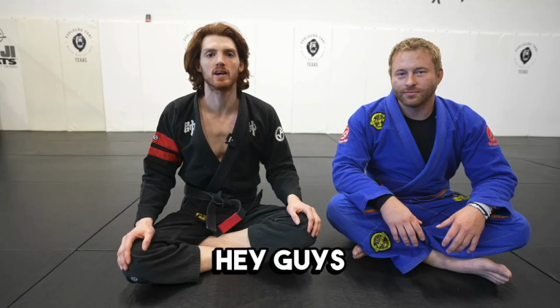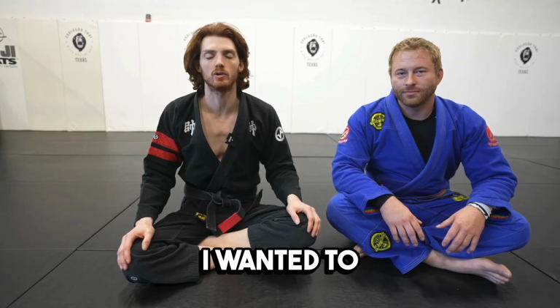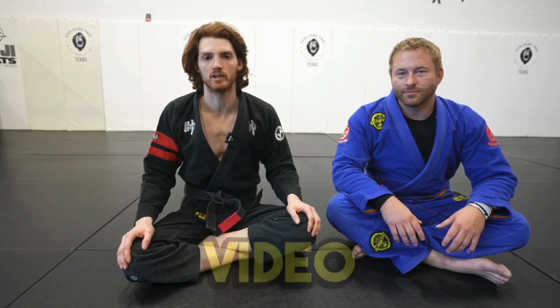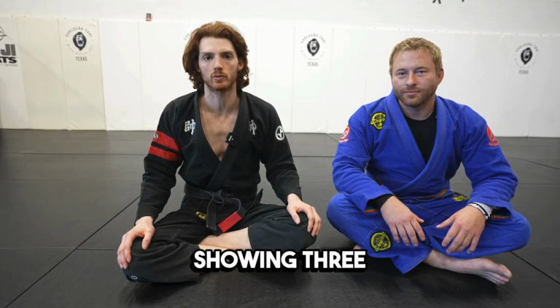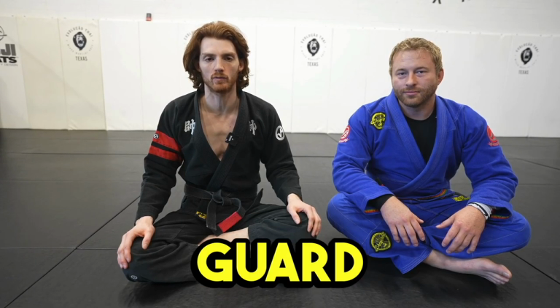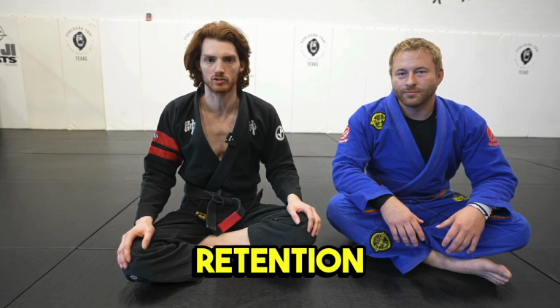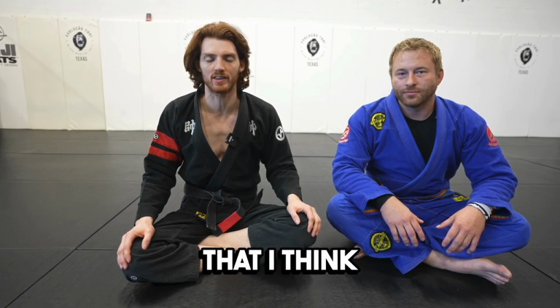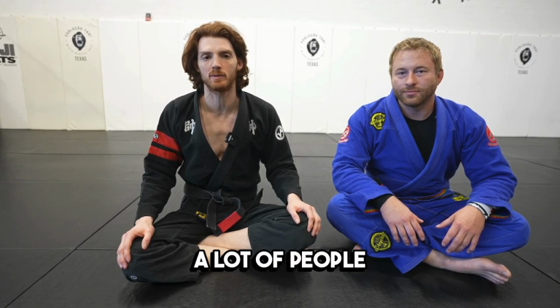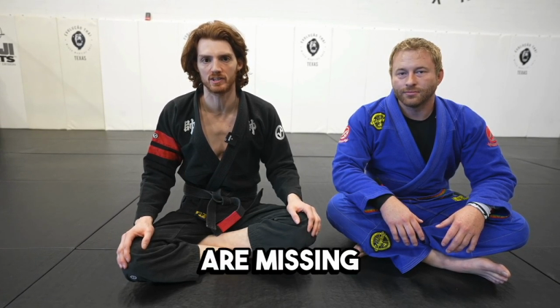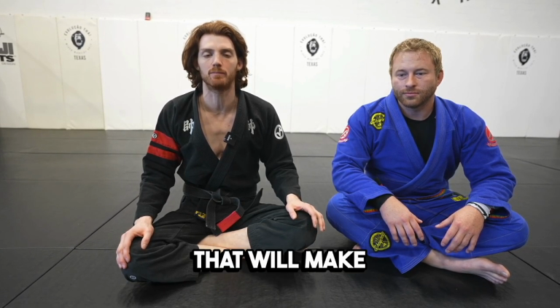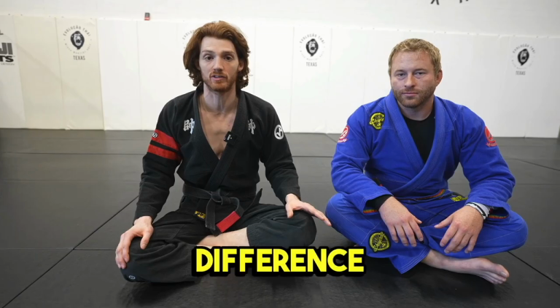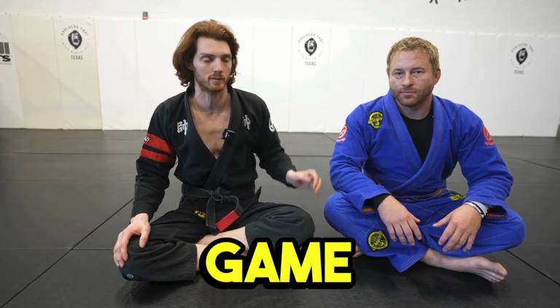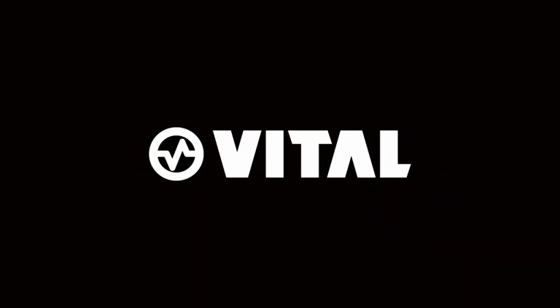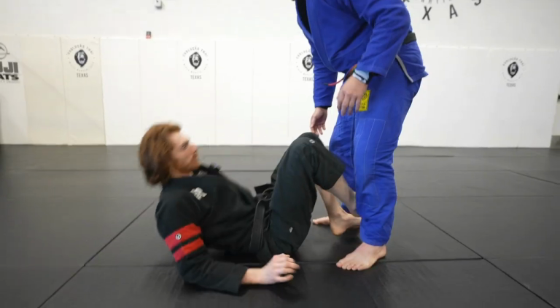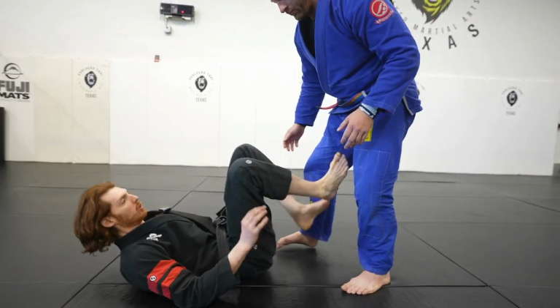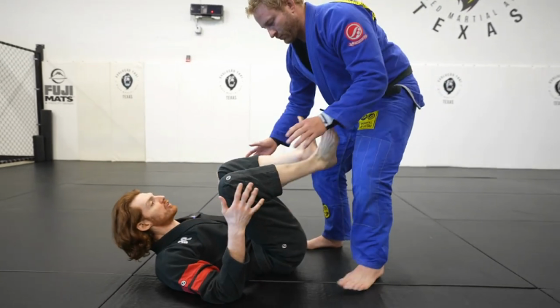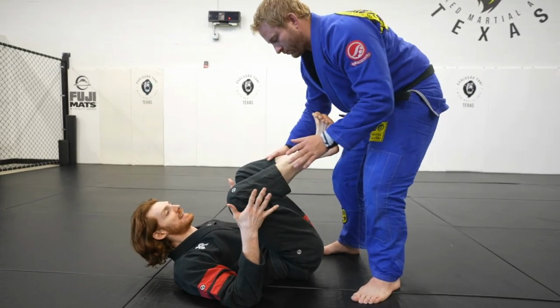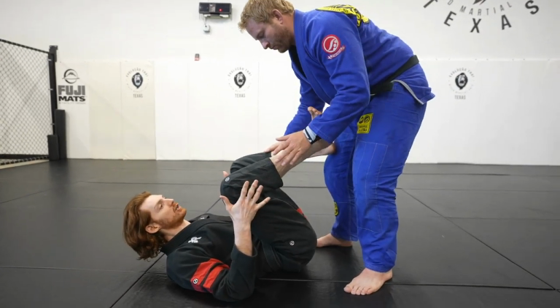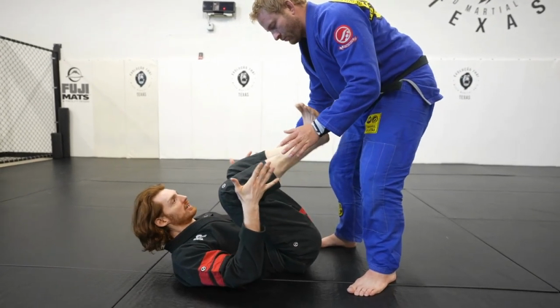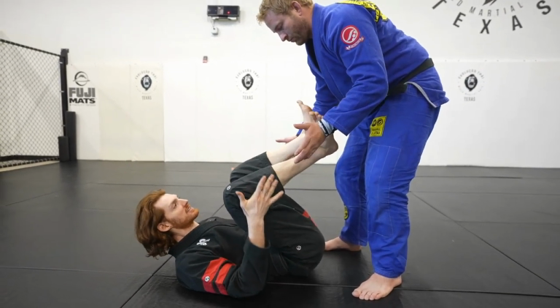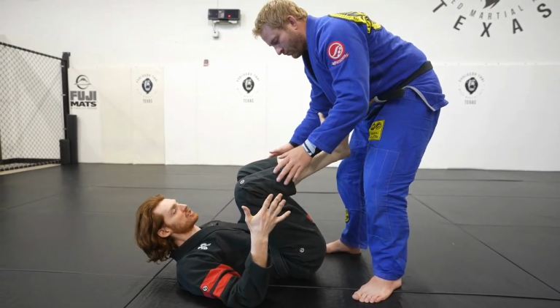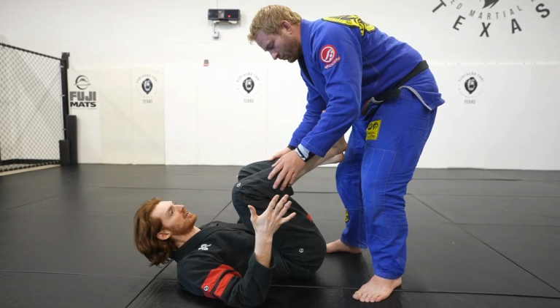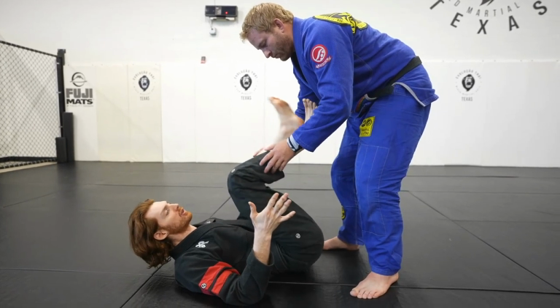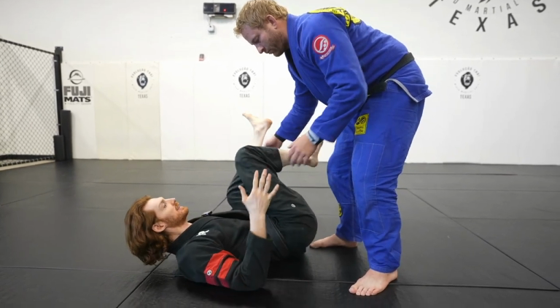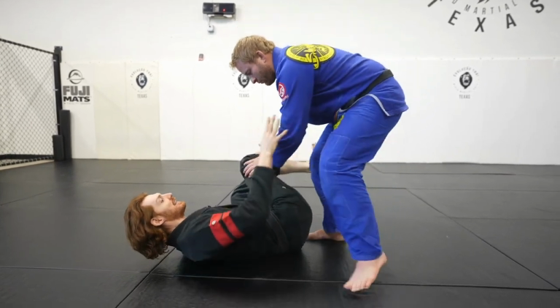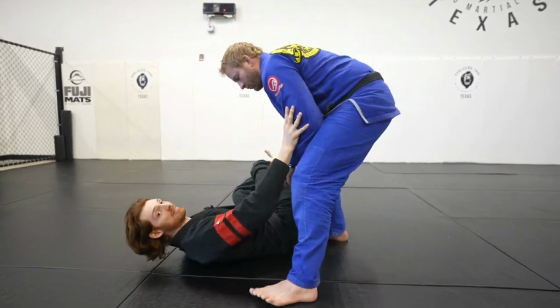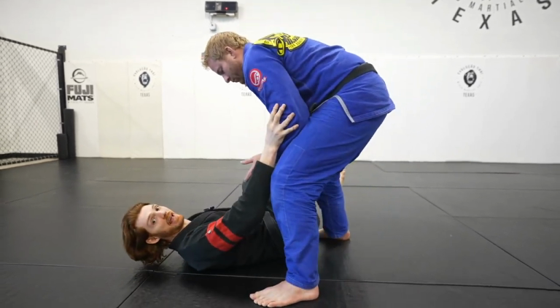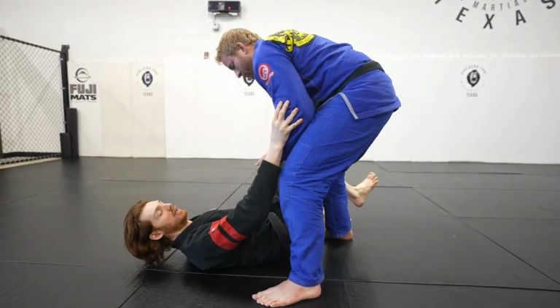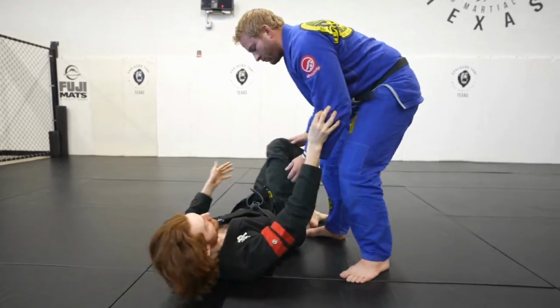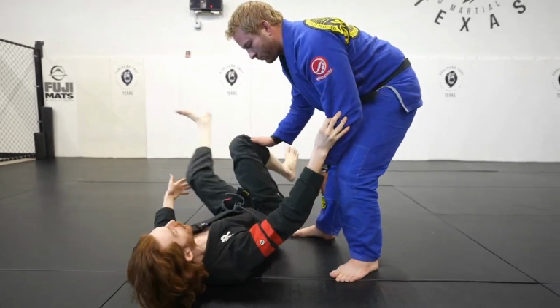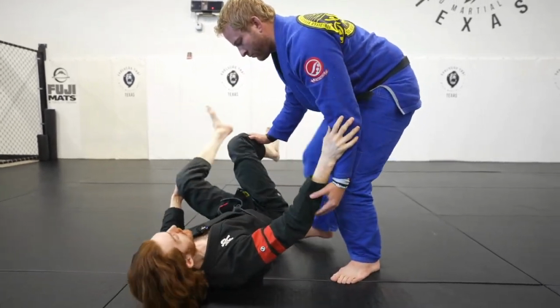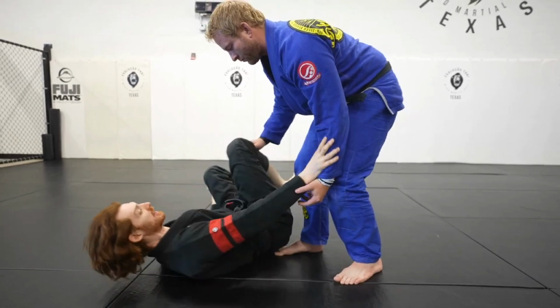Hey guys, I wanted to do a quick video showing three guard retention tricks that I think a lot of people are missing that'll make a big difference in your game. A lot of people when they're playing their open guard are dead center, and if my opponent throws my legs, I can get kind of out of angle and it's very hard to recover my legs.